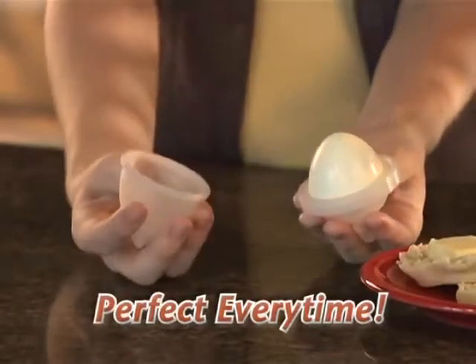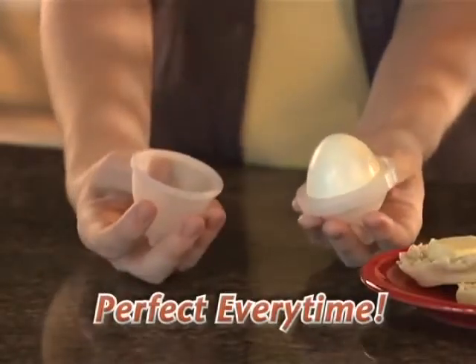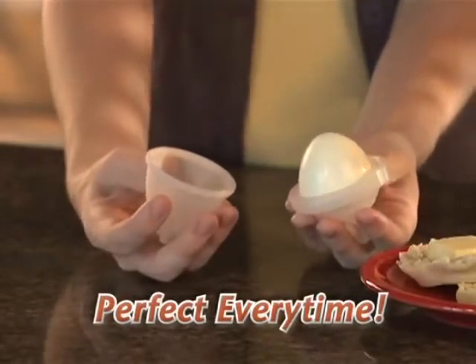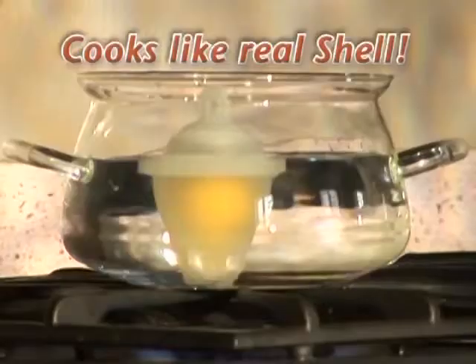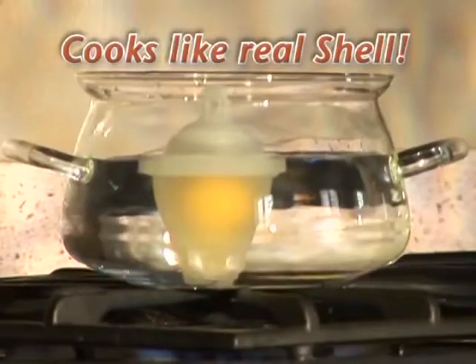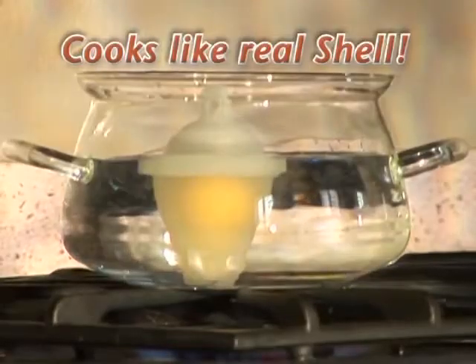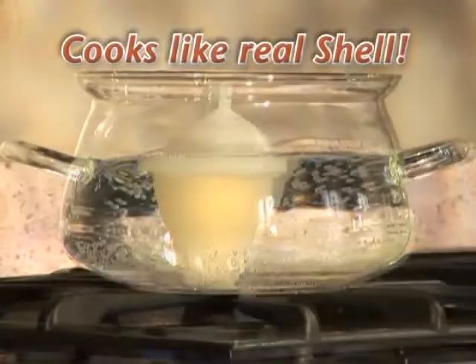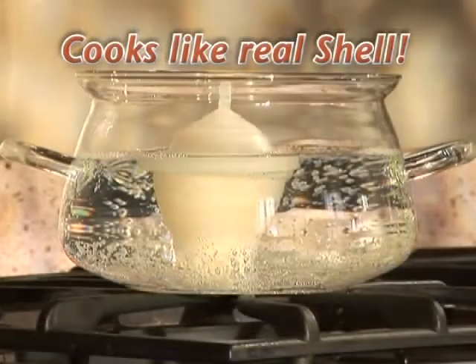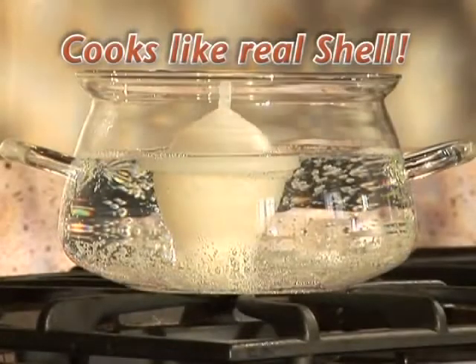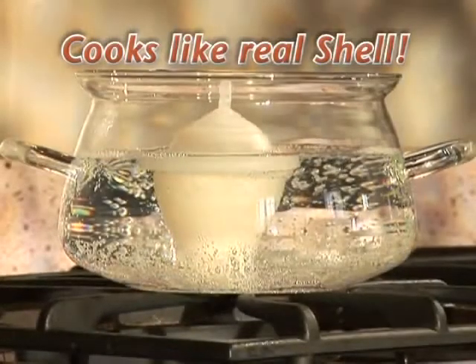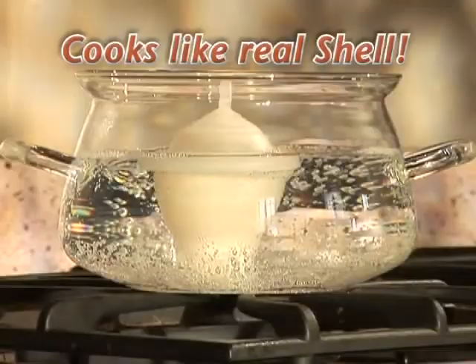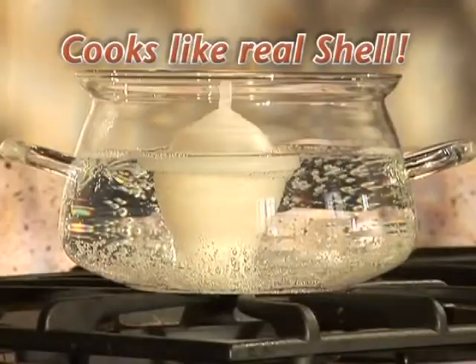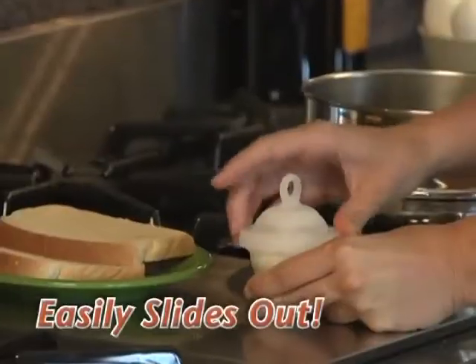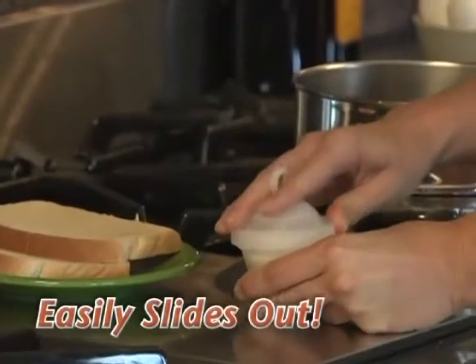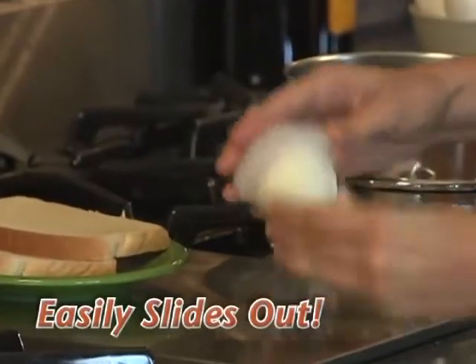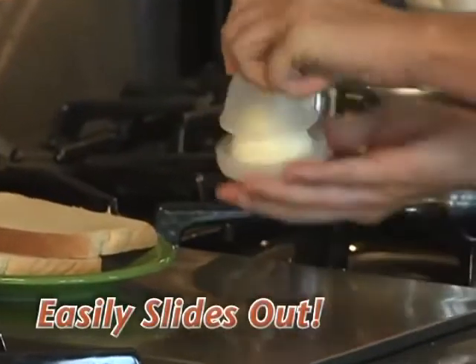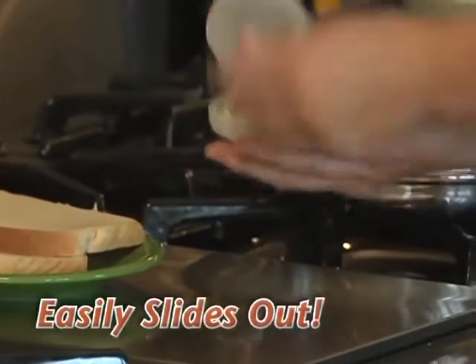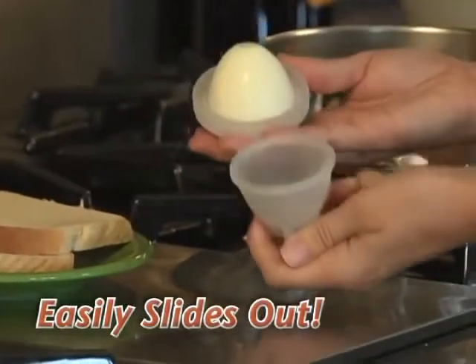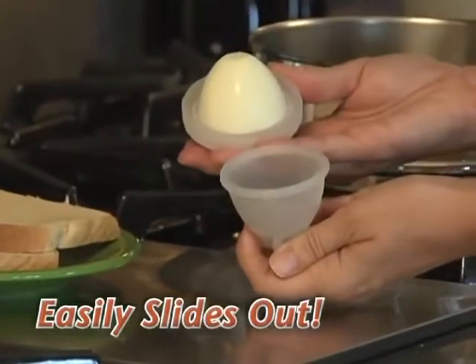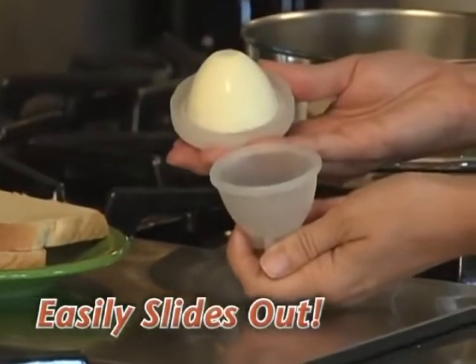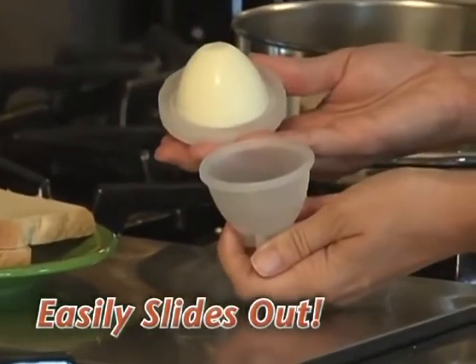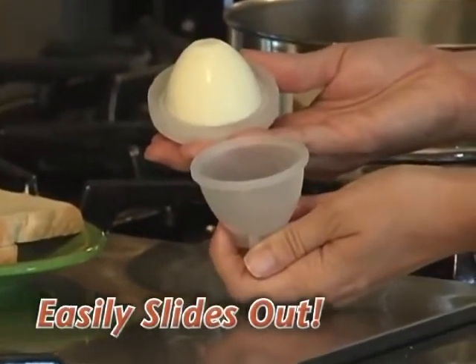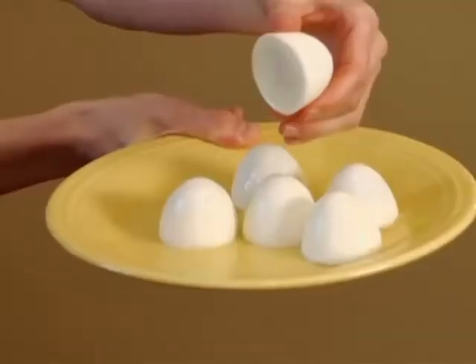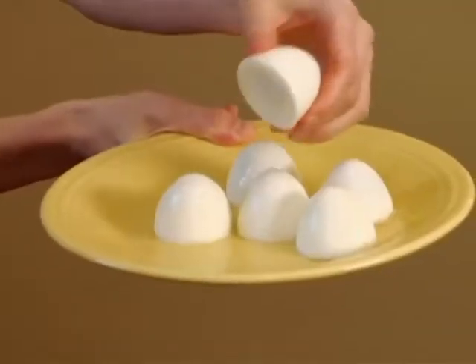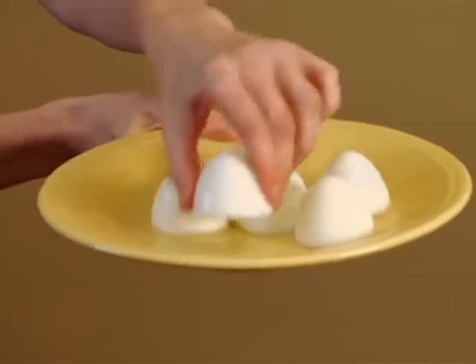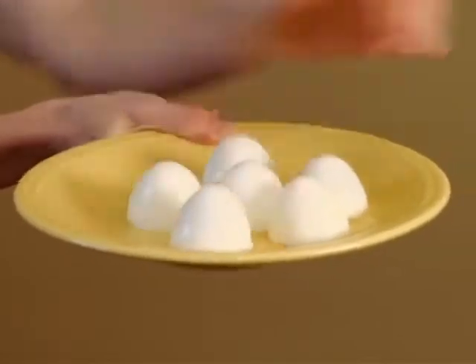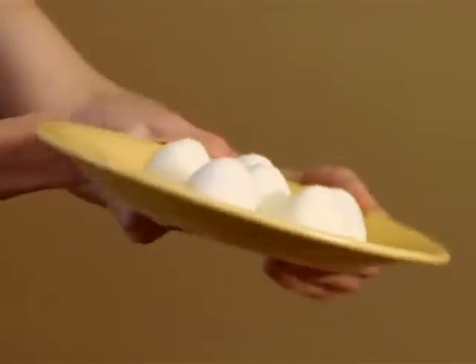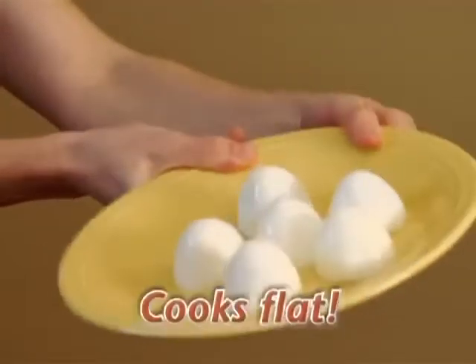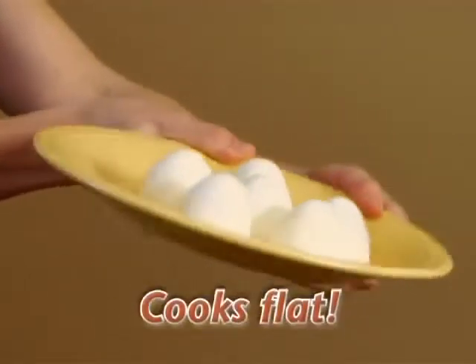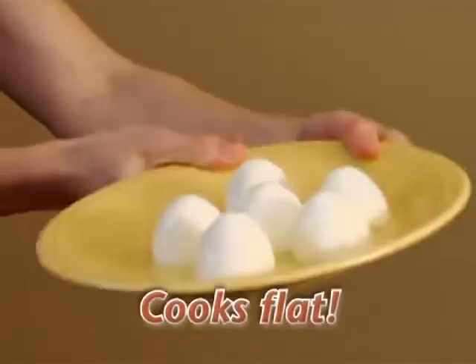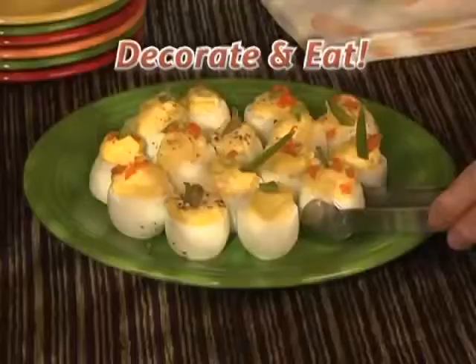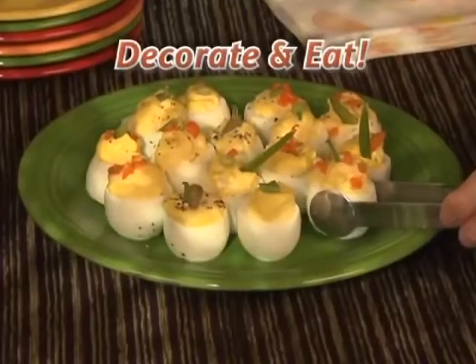Look inside. Eggies cook your eggs just like a real shell, and the non-stick interior means the egg slides right out when you're done. And here's something neat: because Eggies cook flat on the bottom, they're easier to decorate and eat.